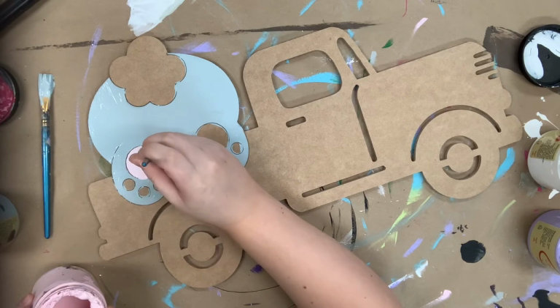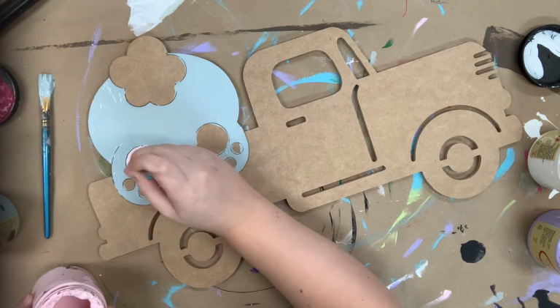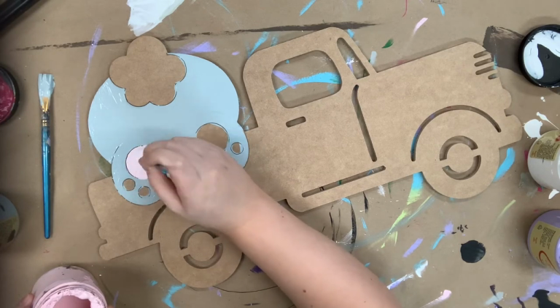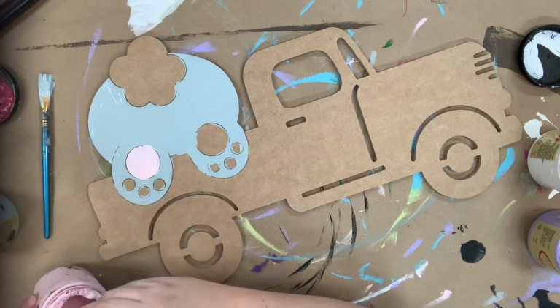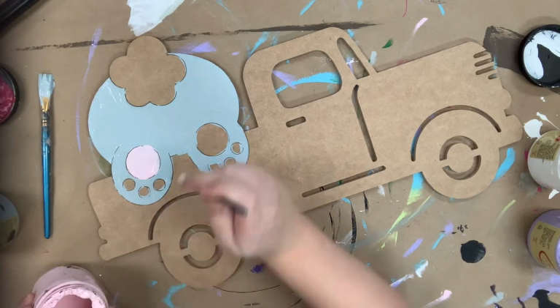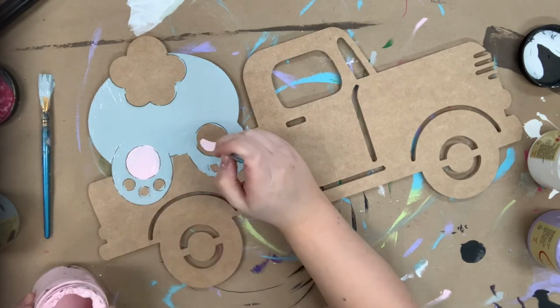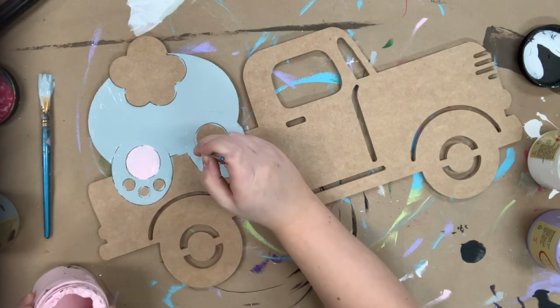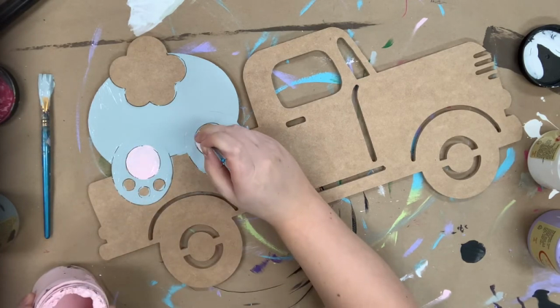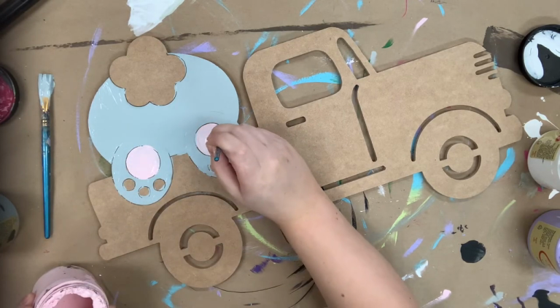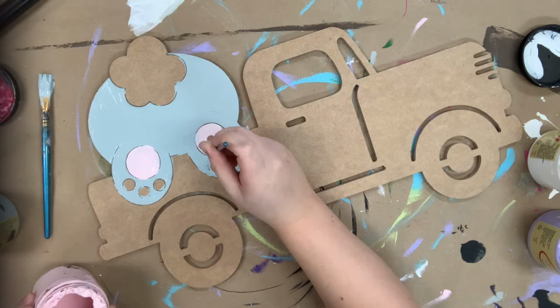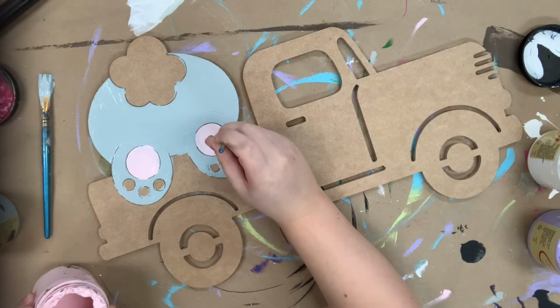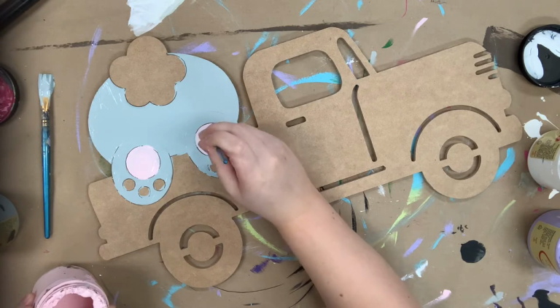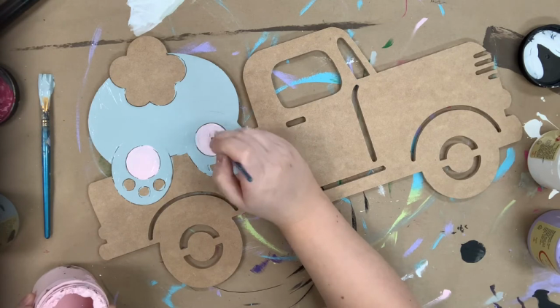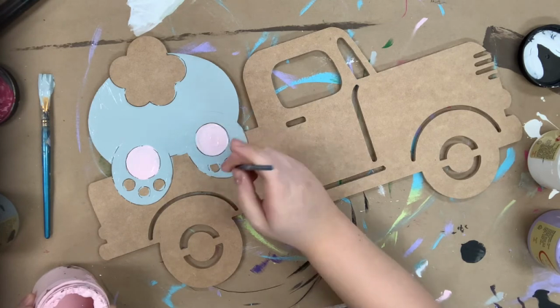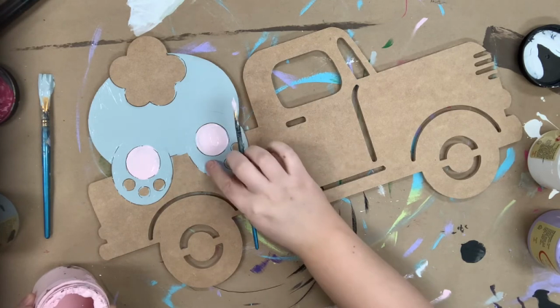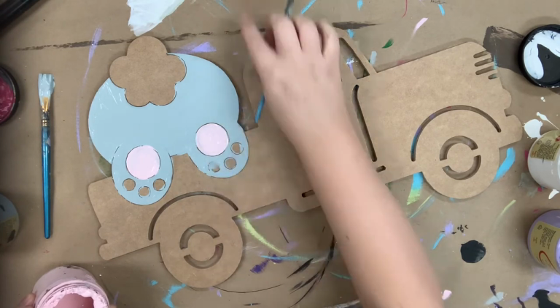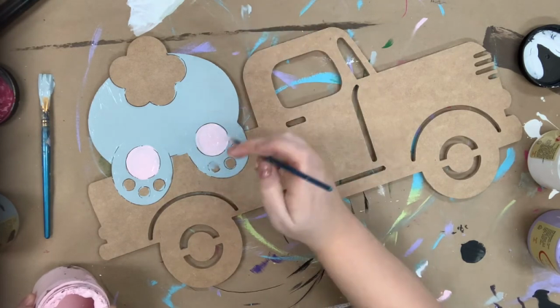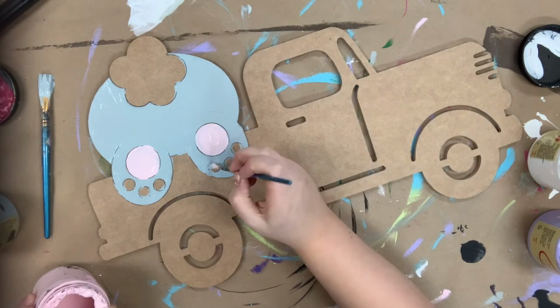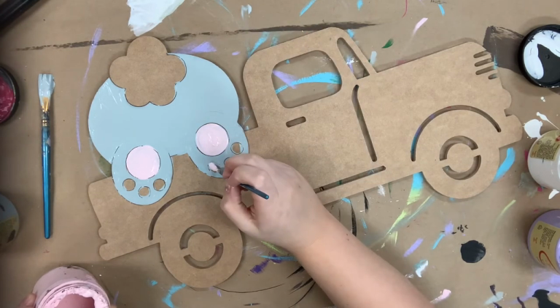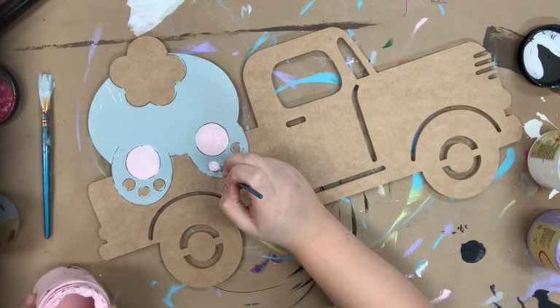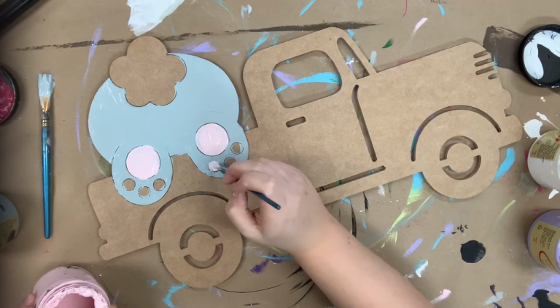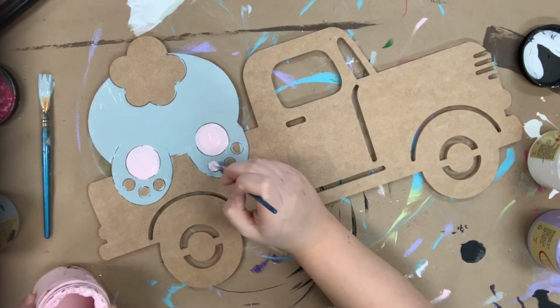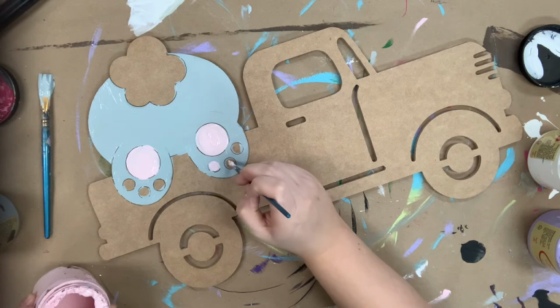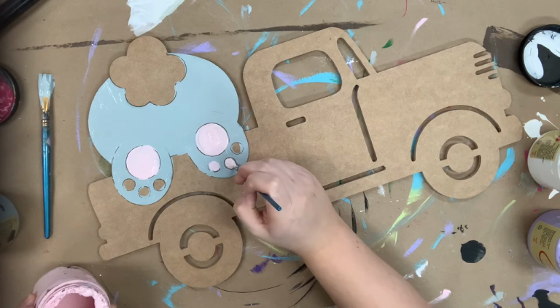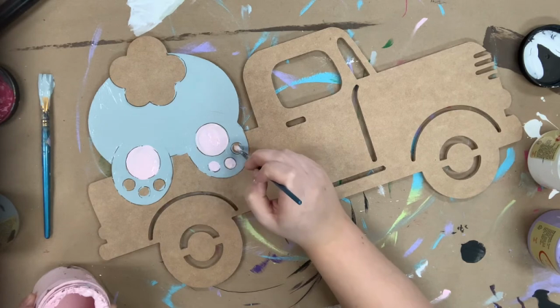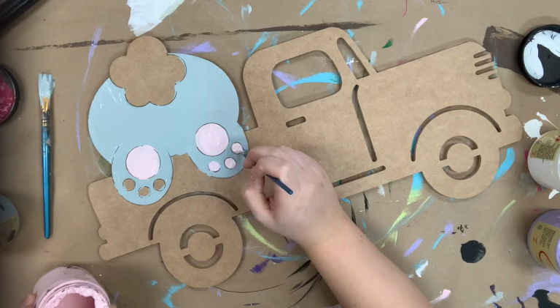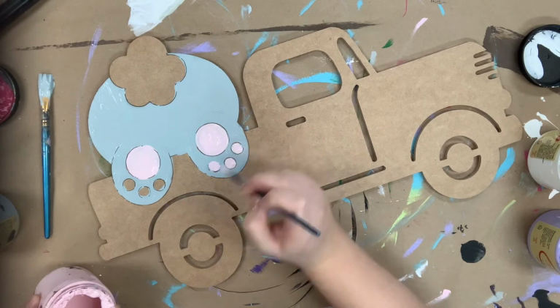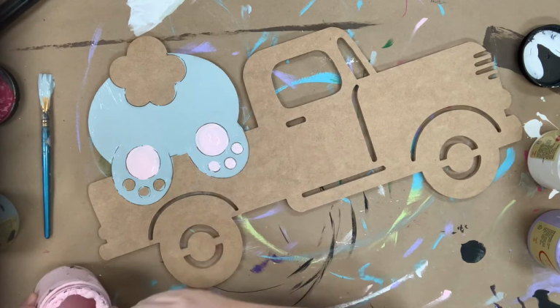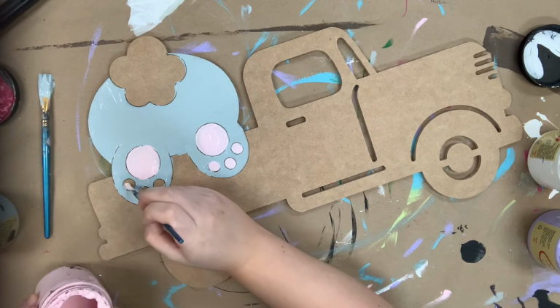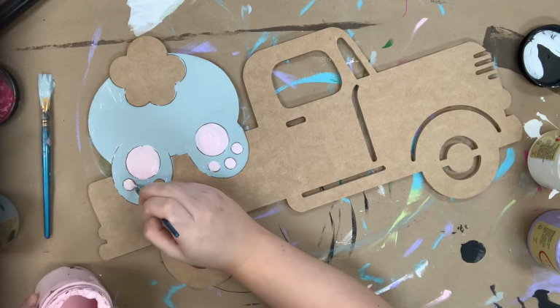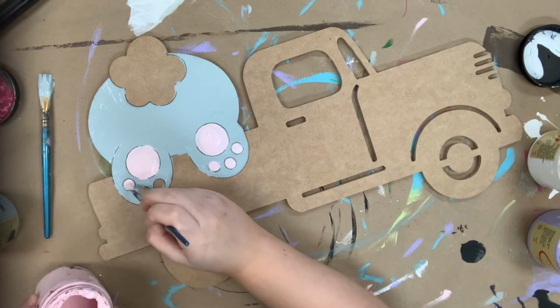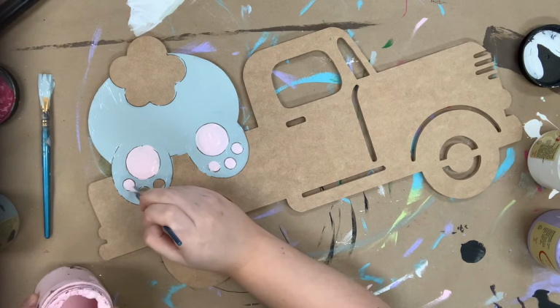It's my favorite because the coverage is excellent, and you can purchase that paint on buildacross.com along with the brushes and the cutouts that I'm painting. I'm going in and painting the little pads on his feet in soft pink.